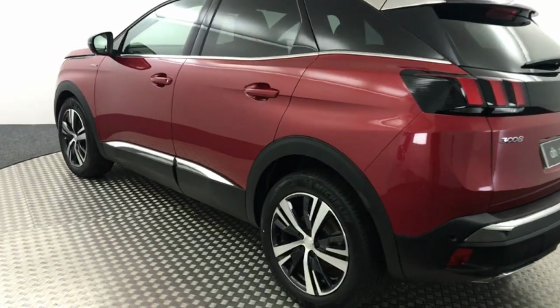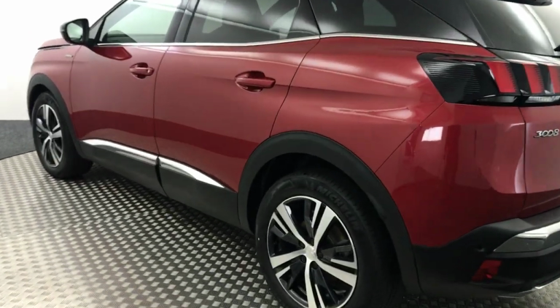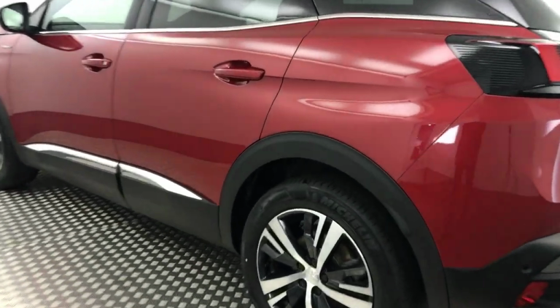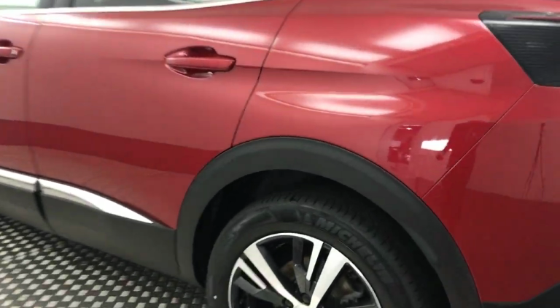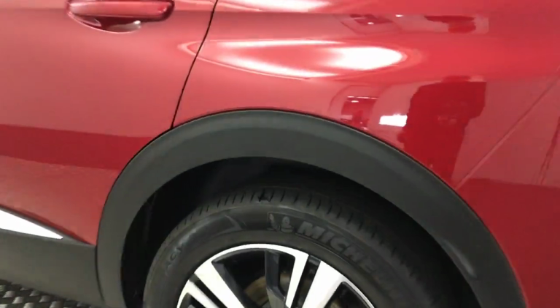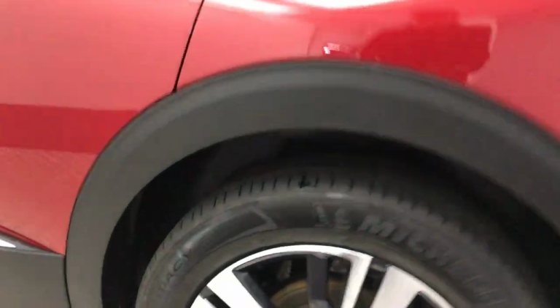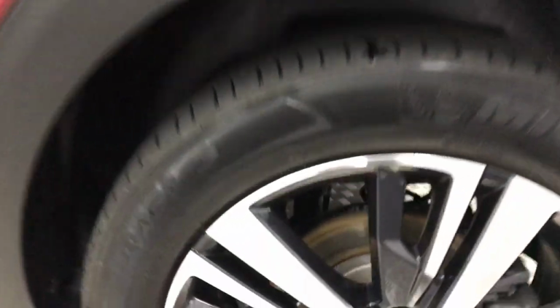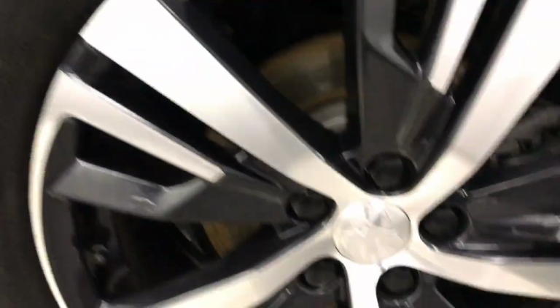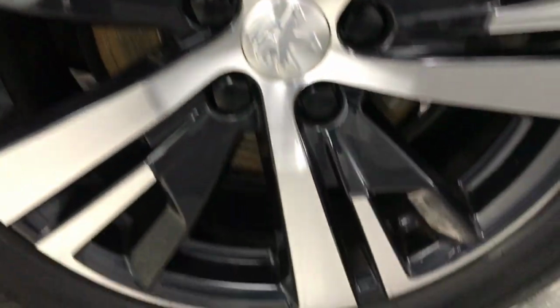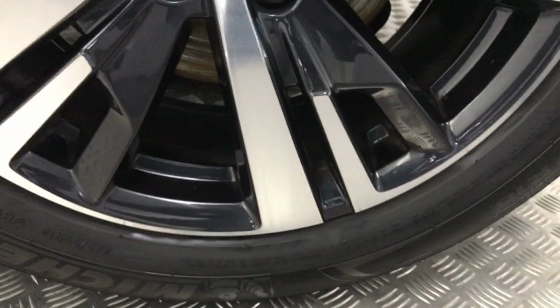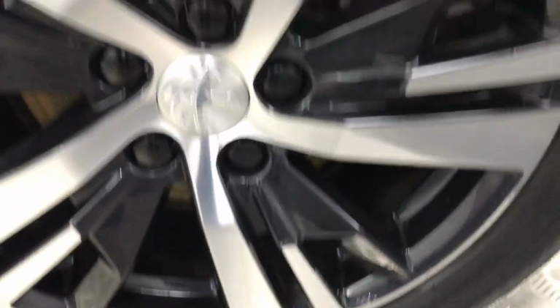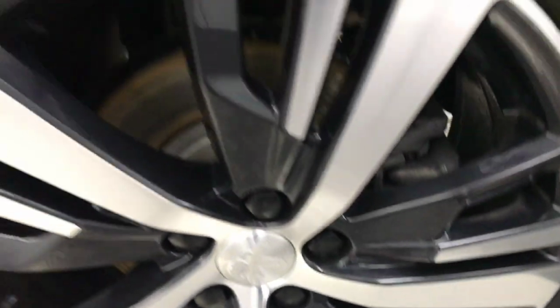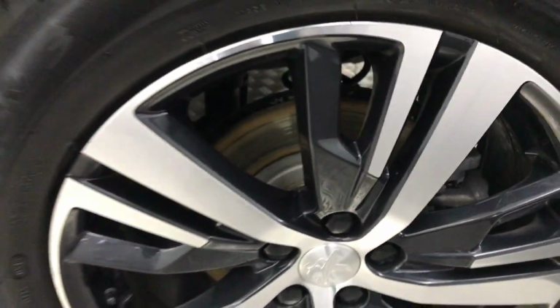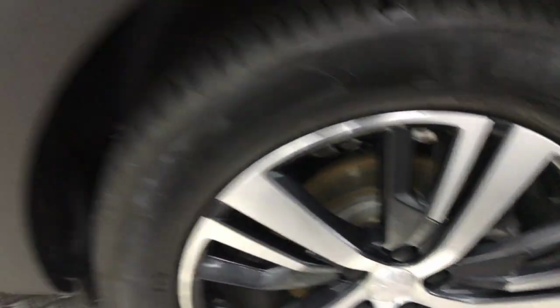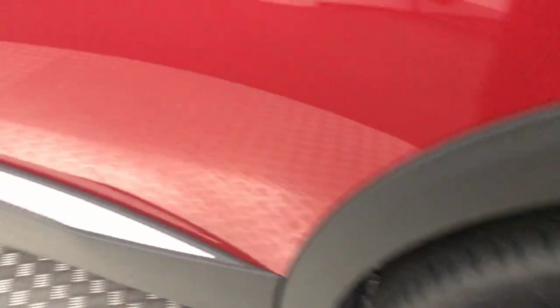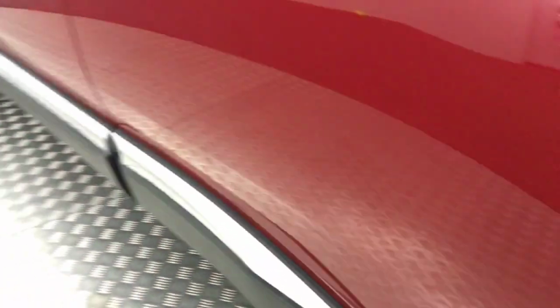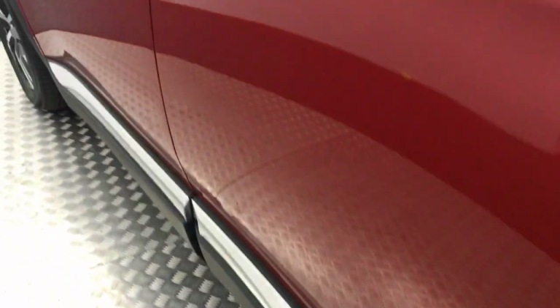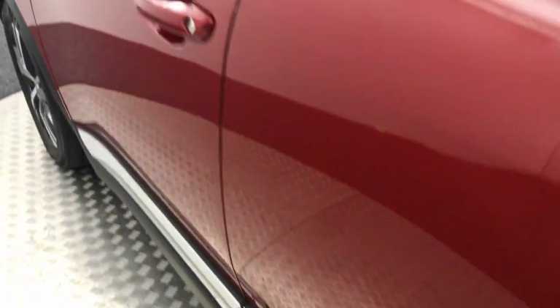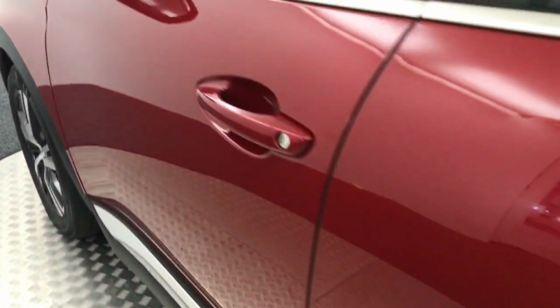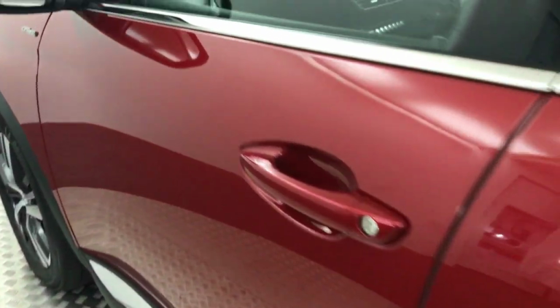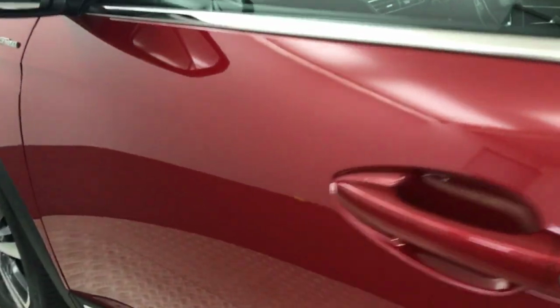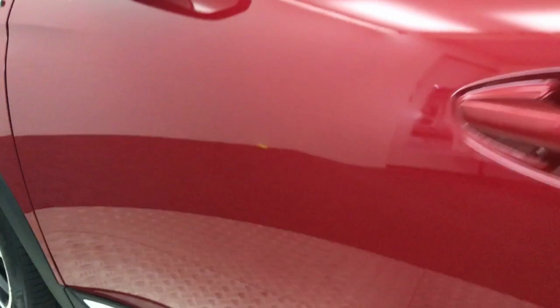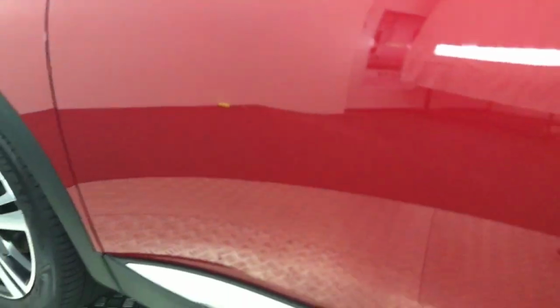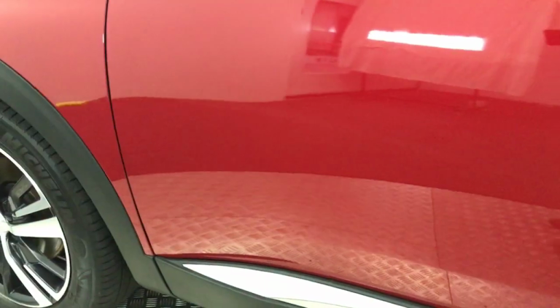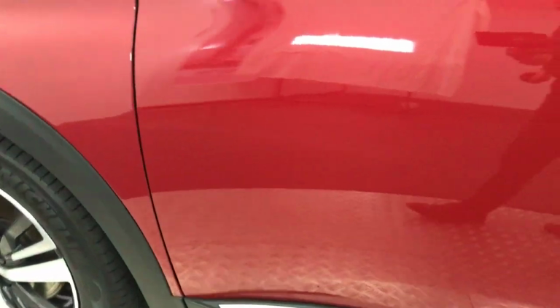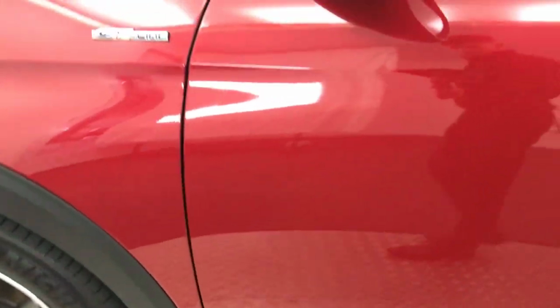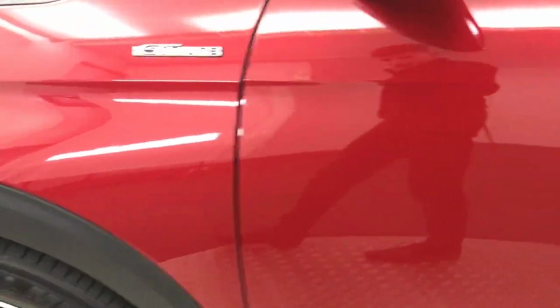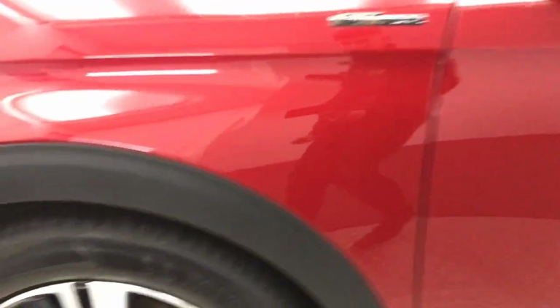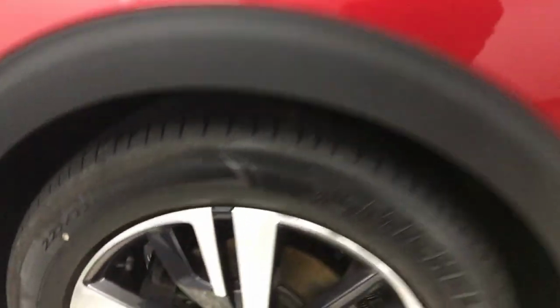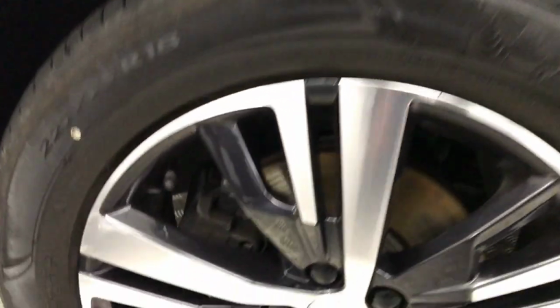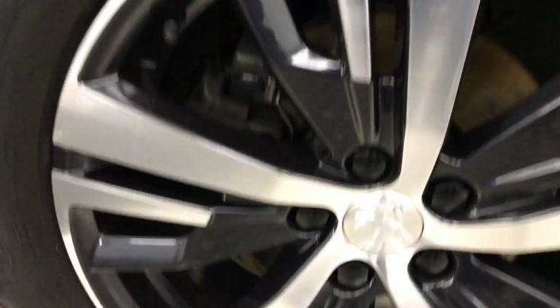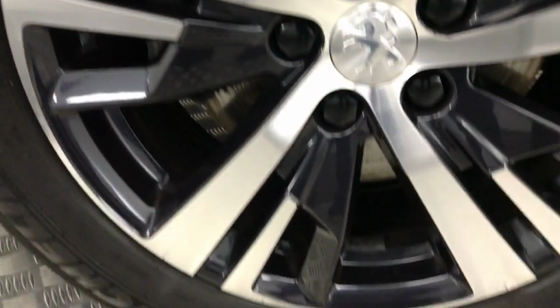Coming round to this side, you've got another unmarked alloy there. The paintwork is free from any scratches or scrapes, there are no nasty dents. And there's your final alloy wheel there.